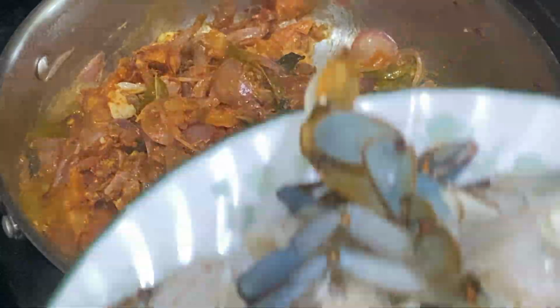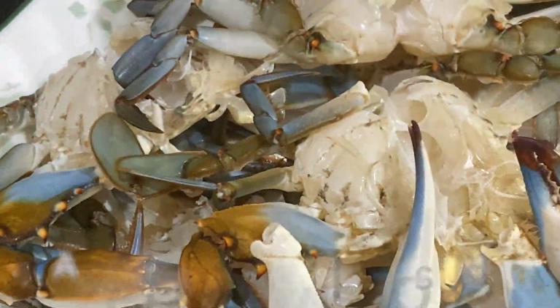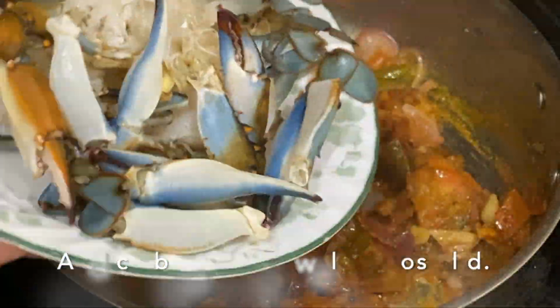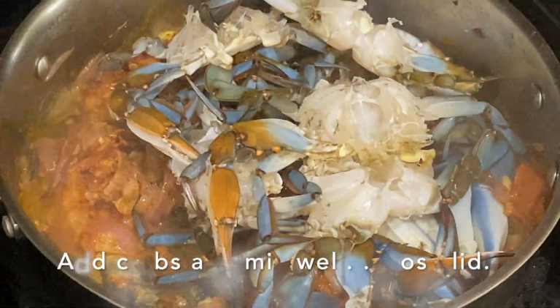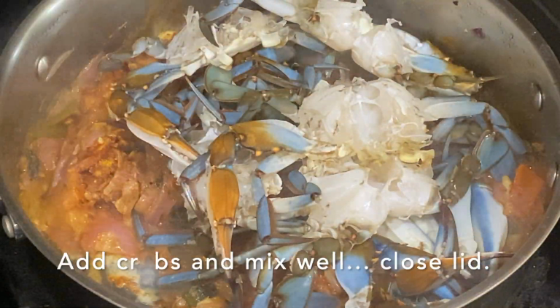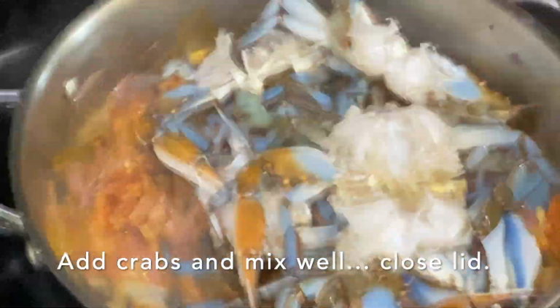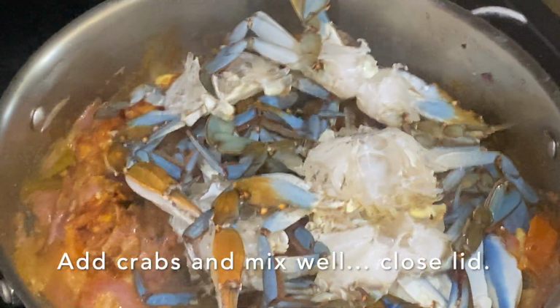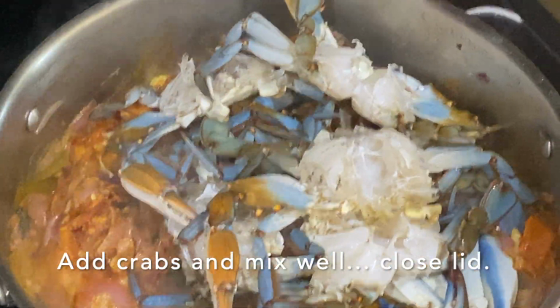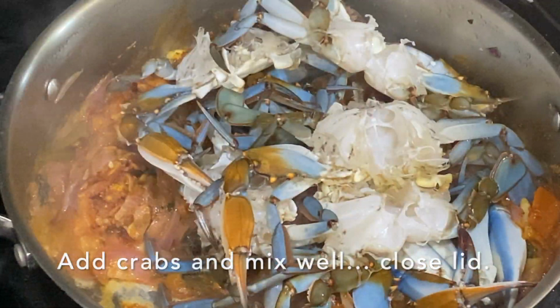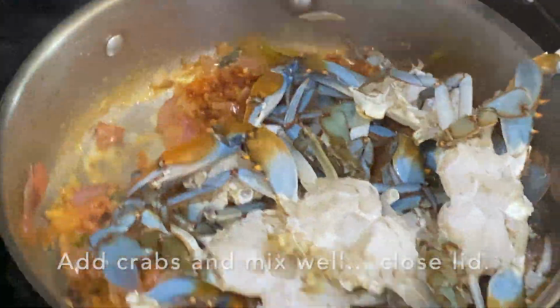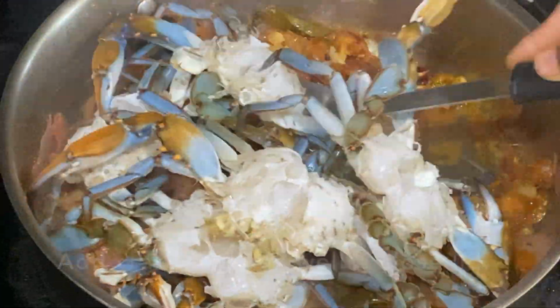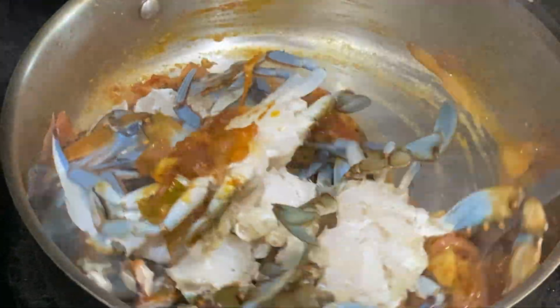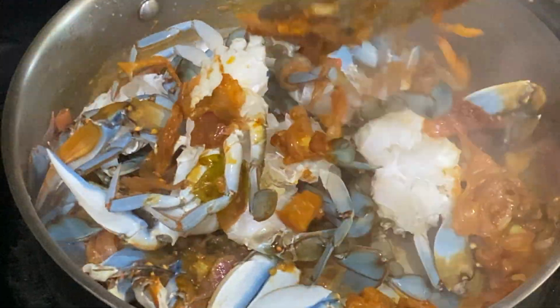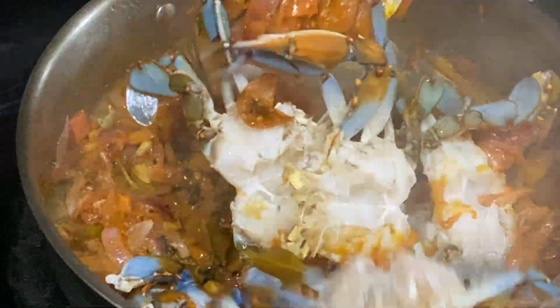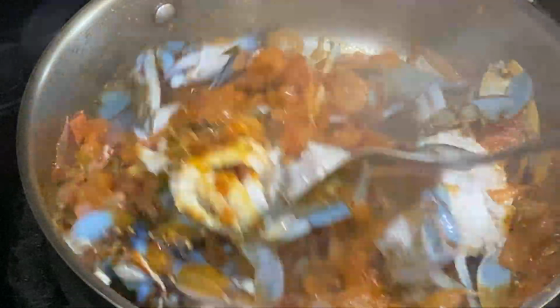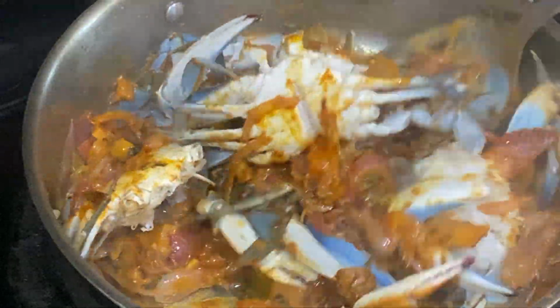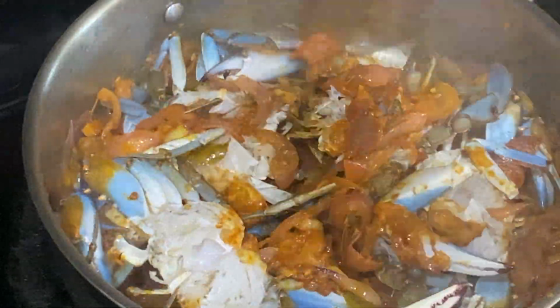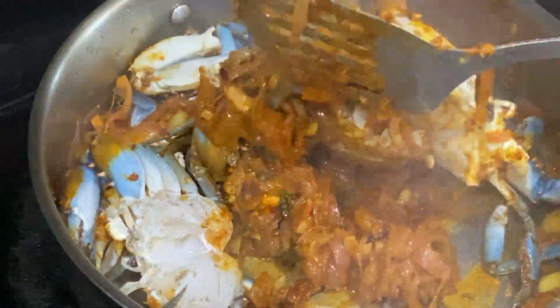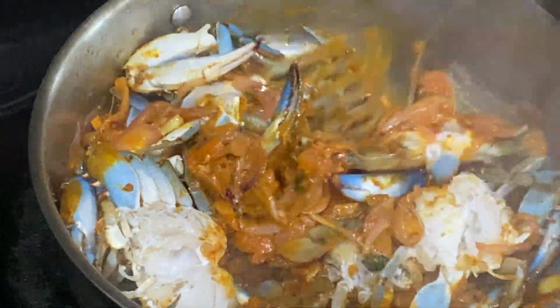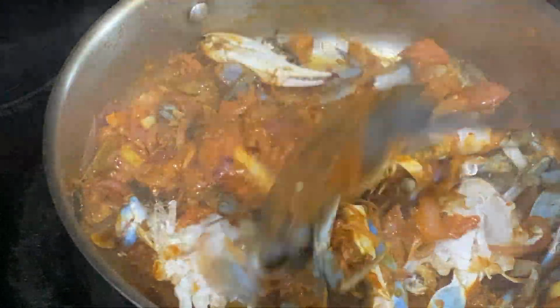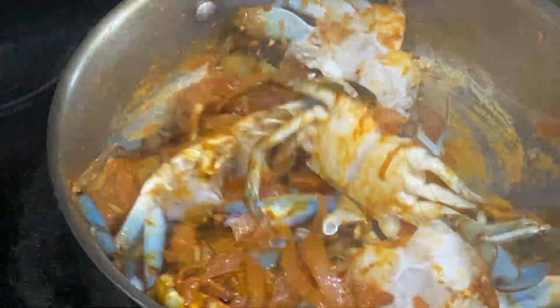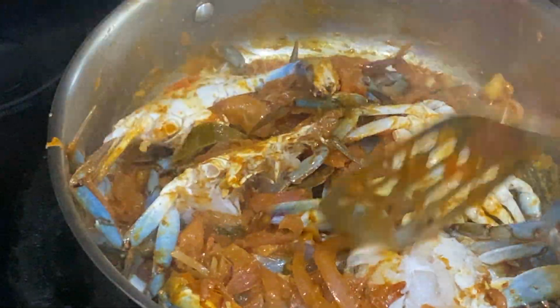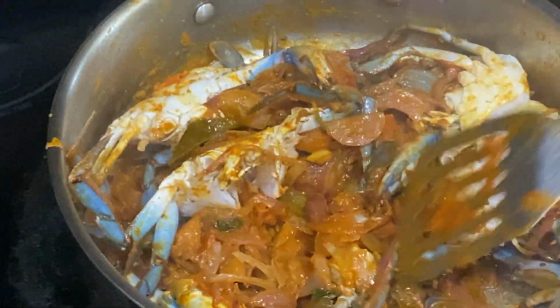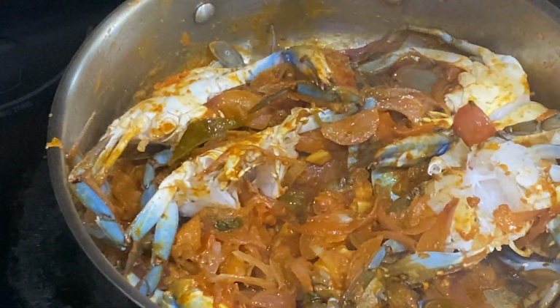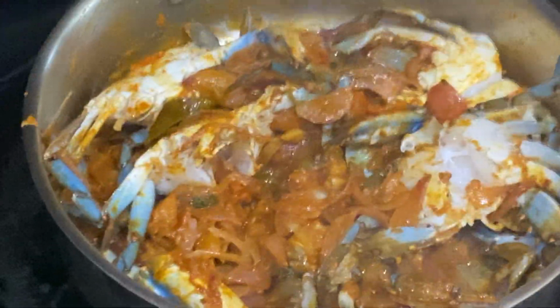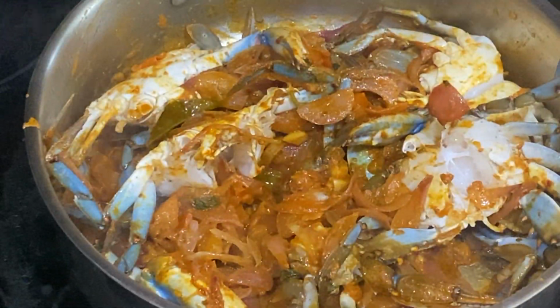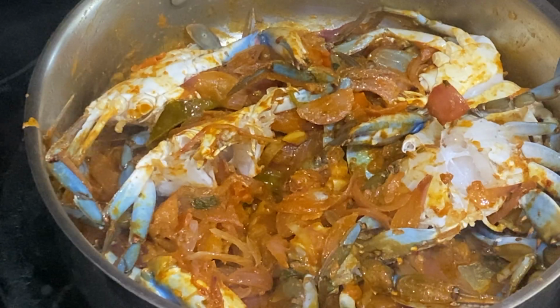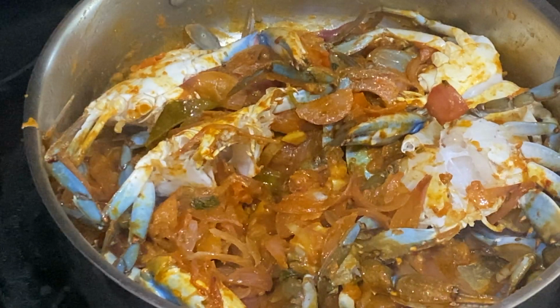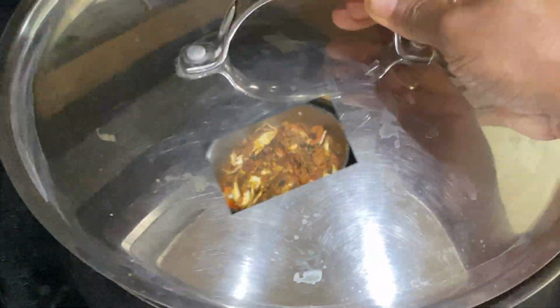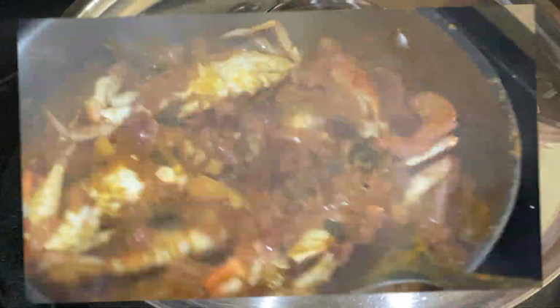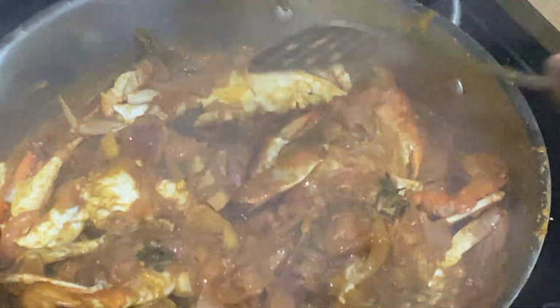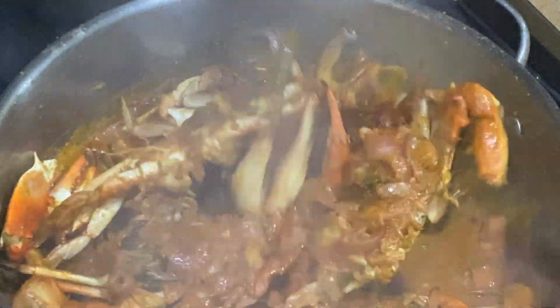When the crab is ready, it will be a good color after 15 minutes. If the crab is ready, it will have a good taste.